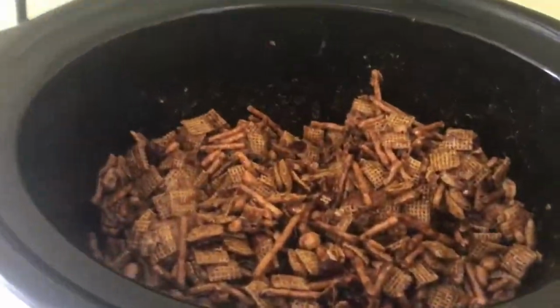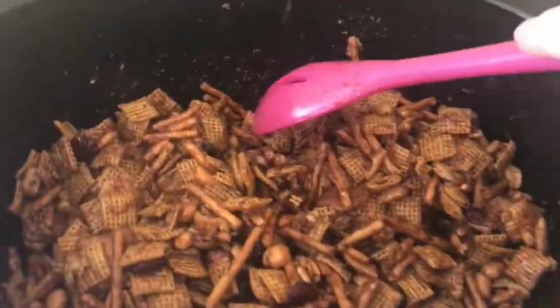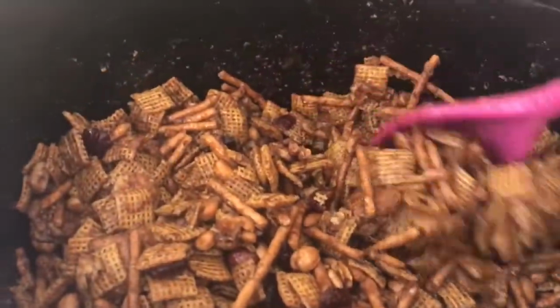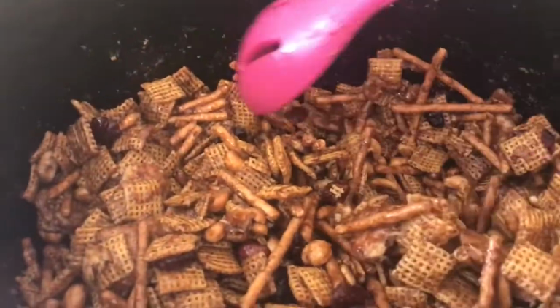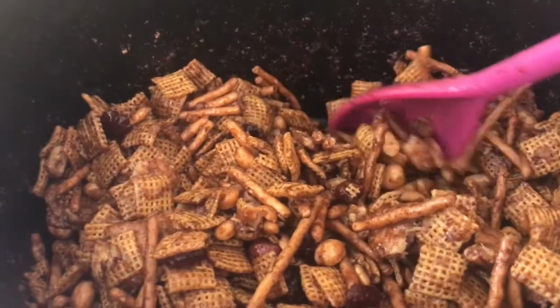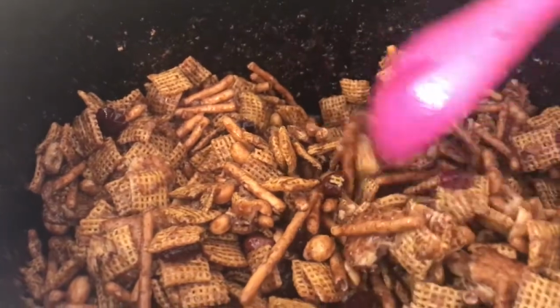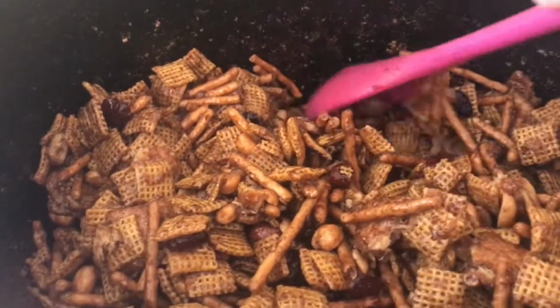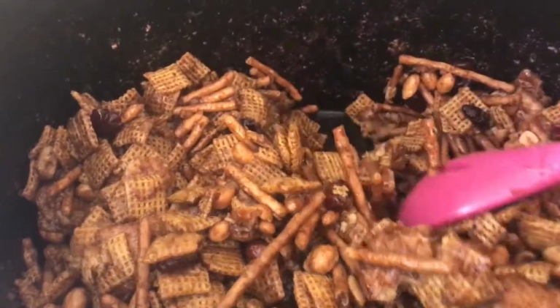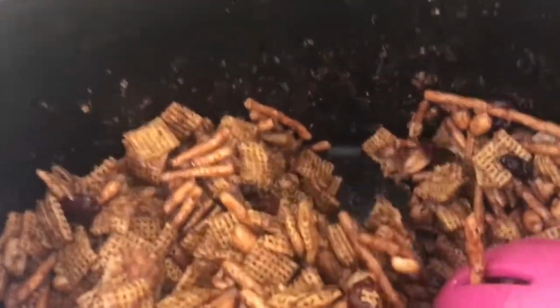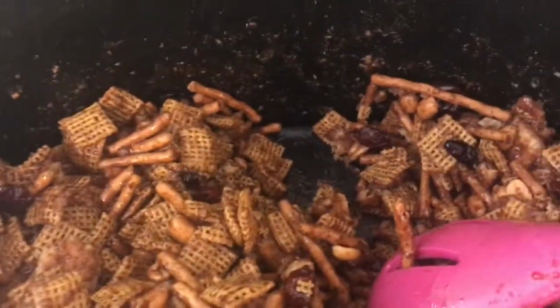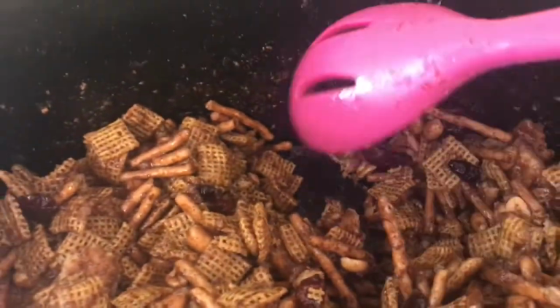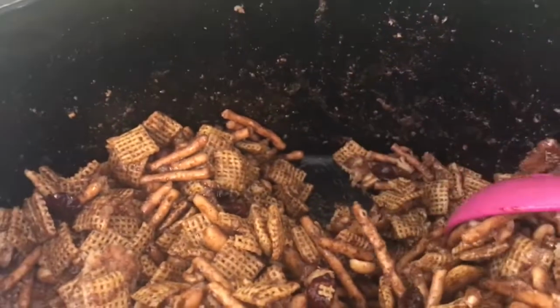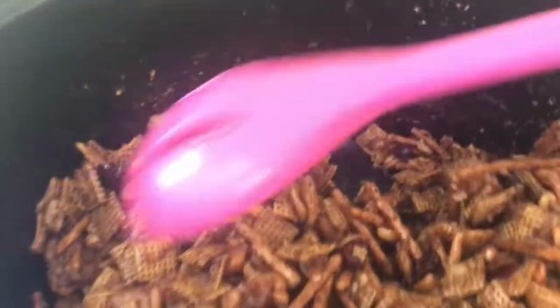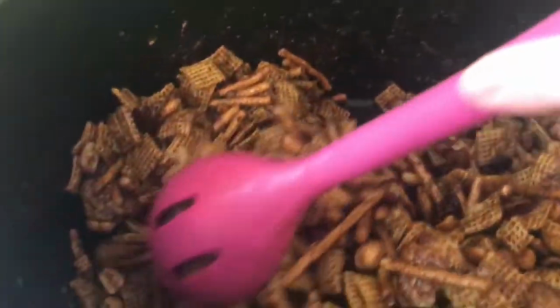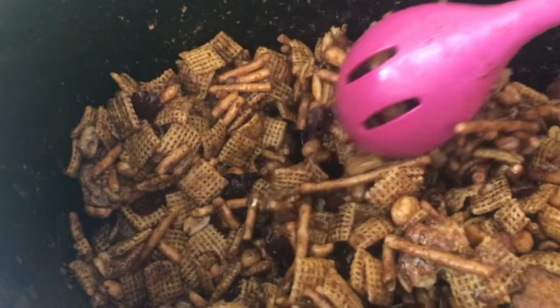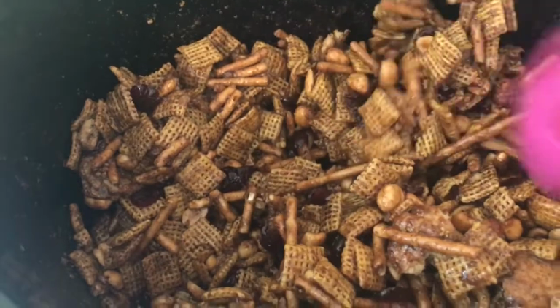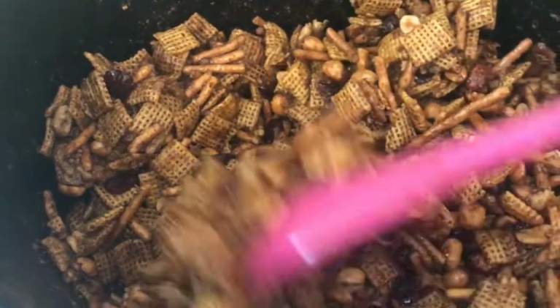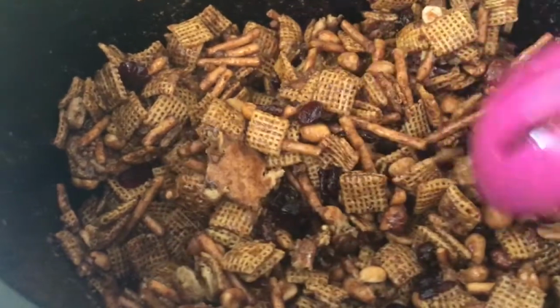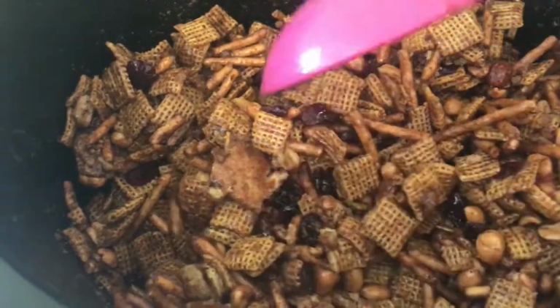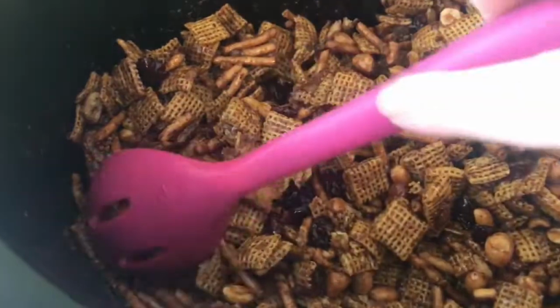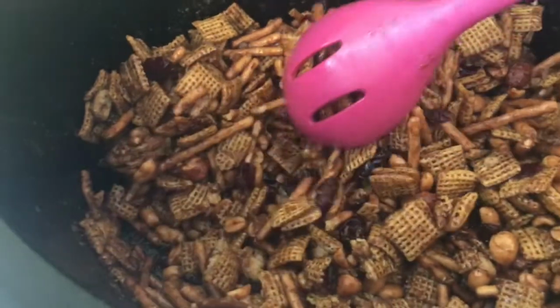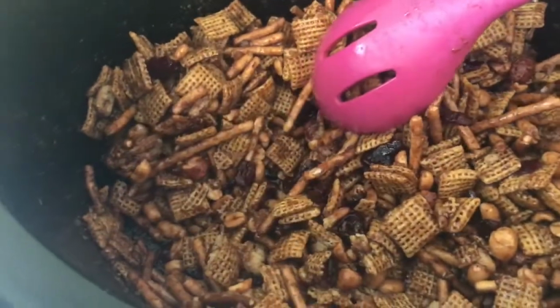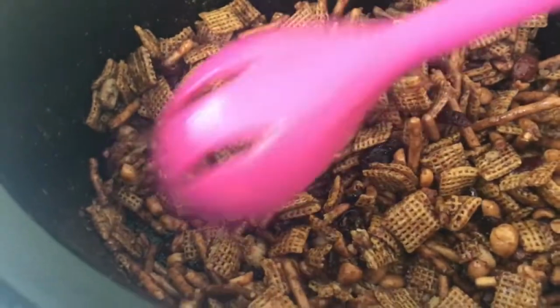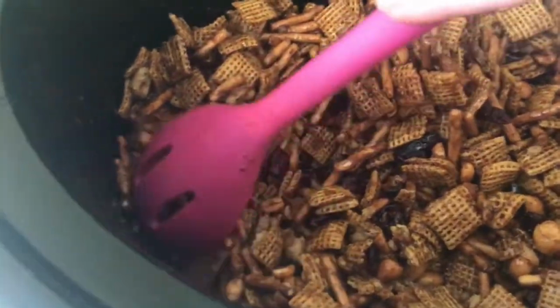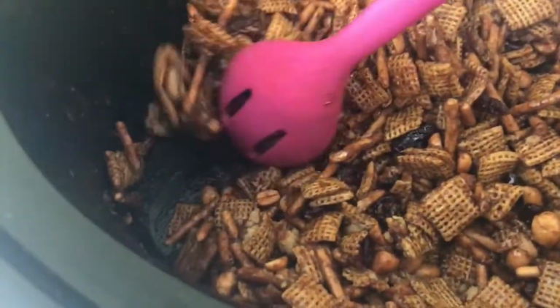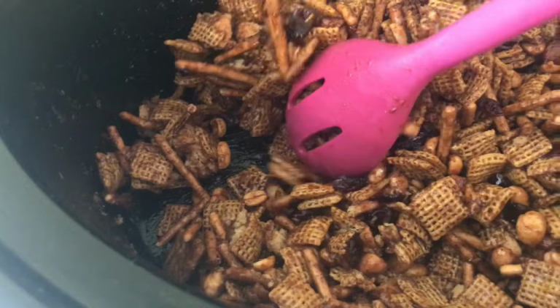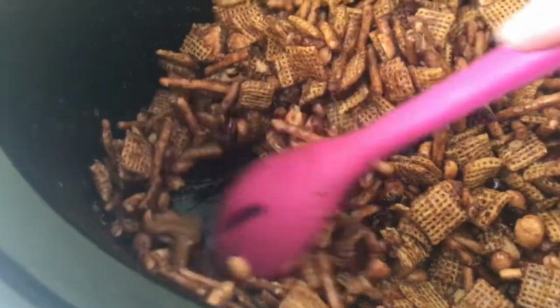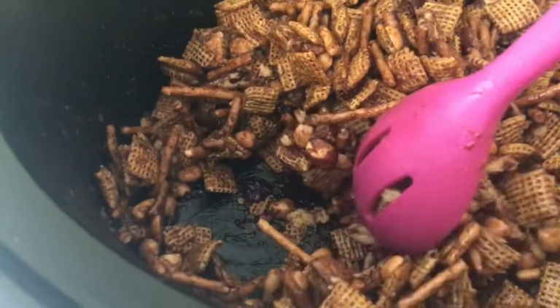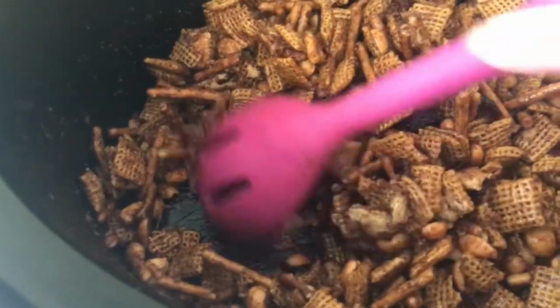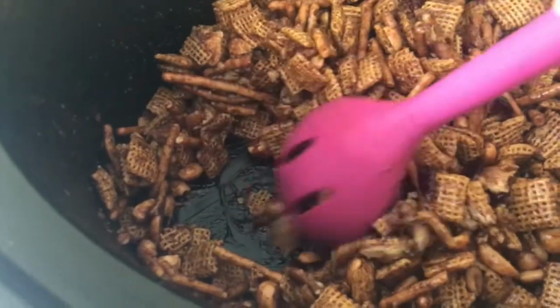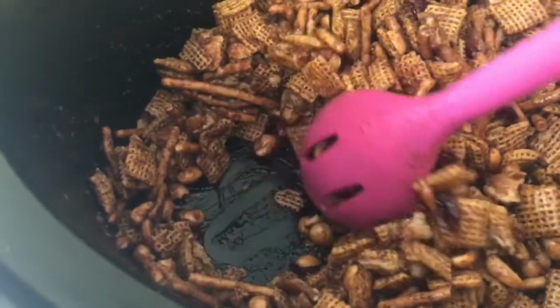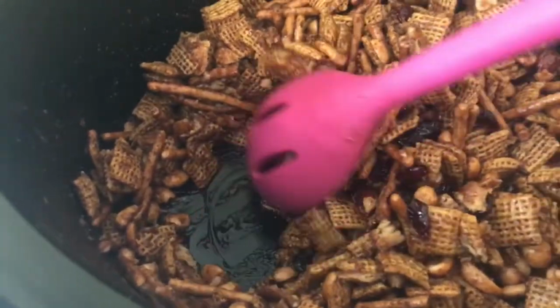This is what it looked like after the two hours. You can see at the bottom there is no more syrup, and that's pretty much how you know it's done — because all that syrup has absorbed into your little snackies. Then we're gonna move this from the crockpot onto some parchment paper and let it dry out.